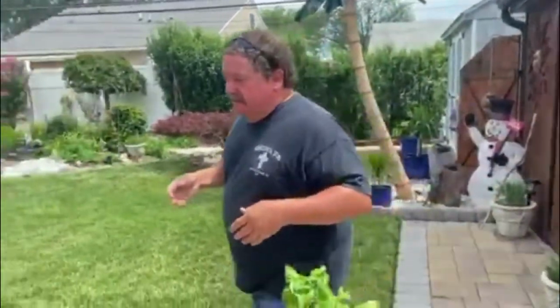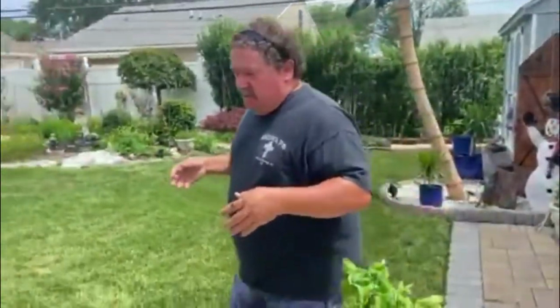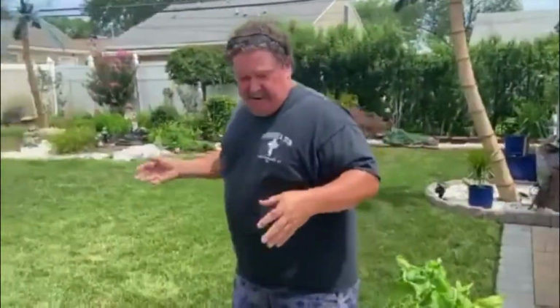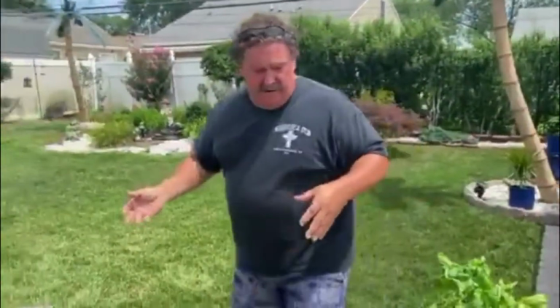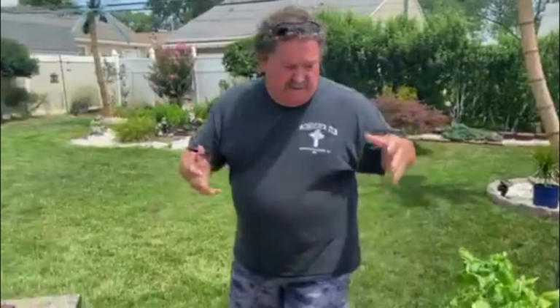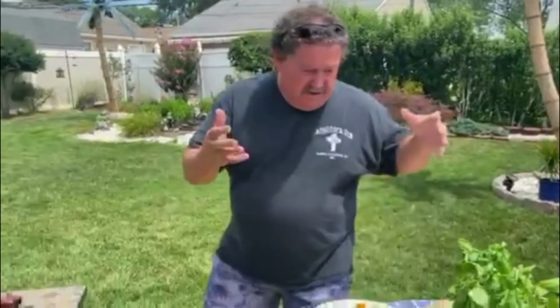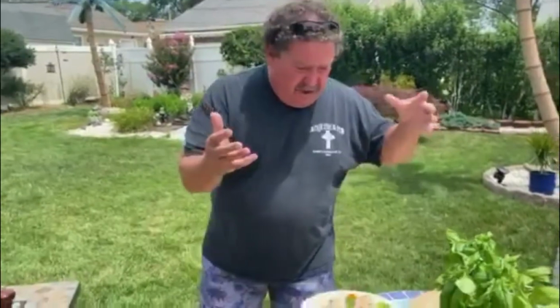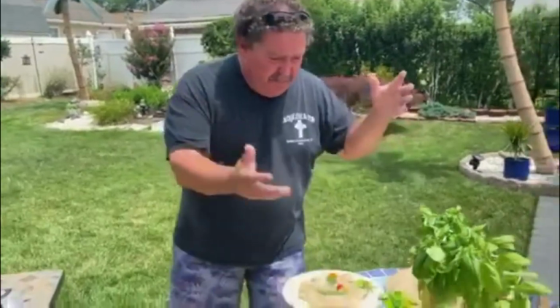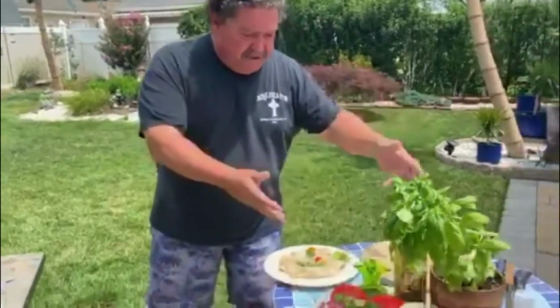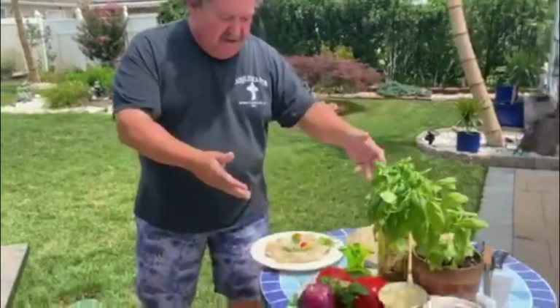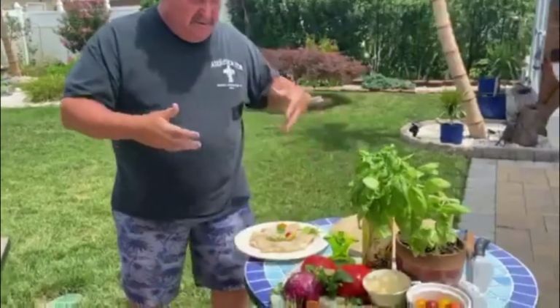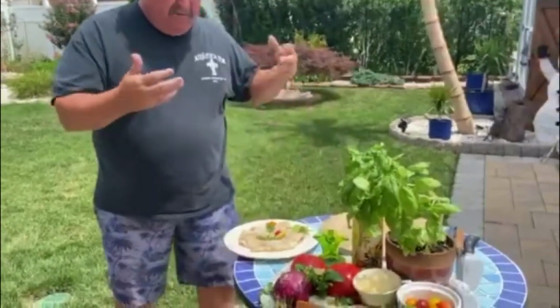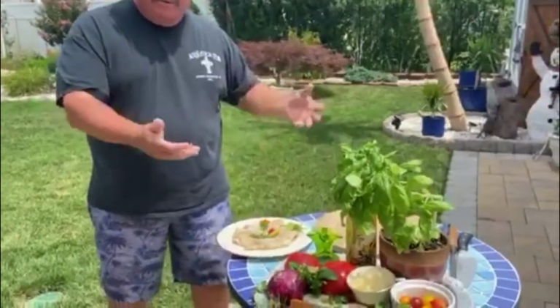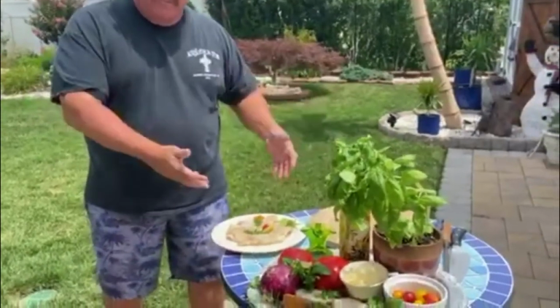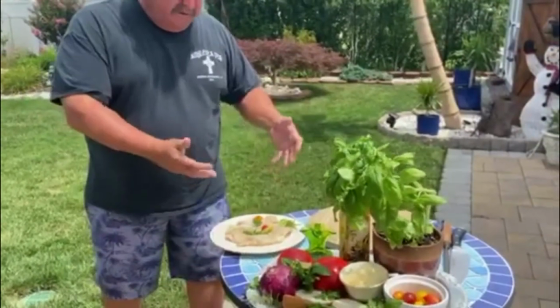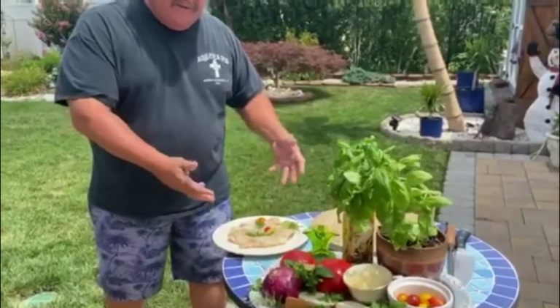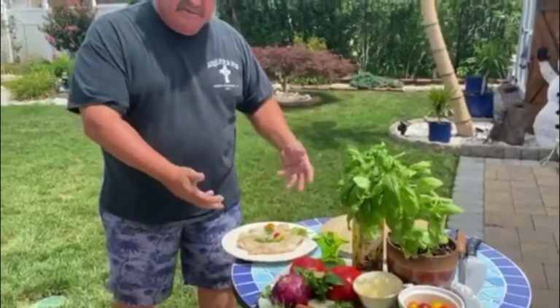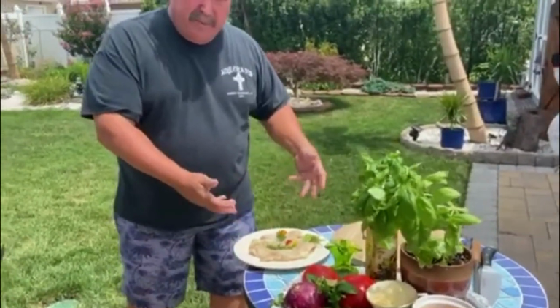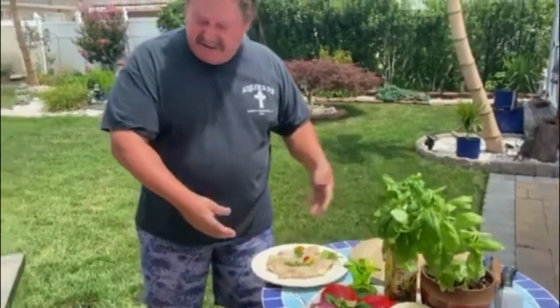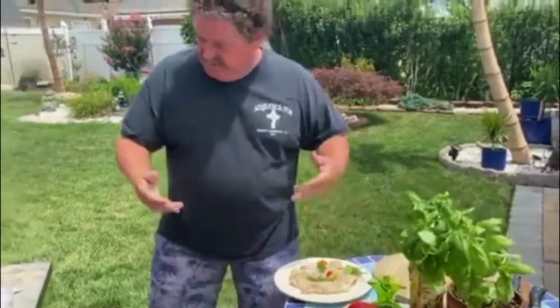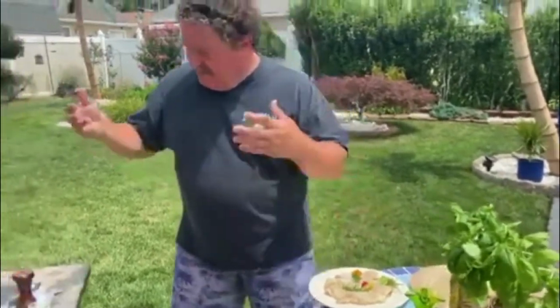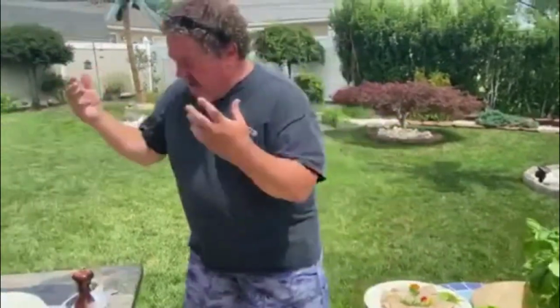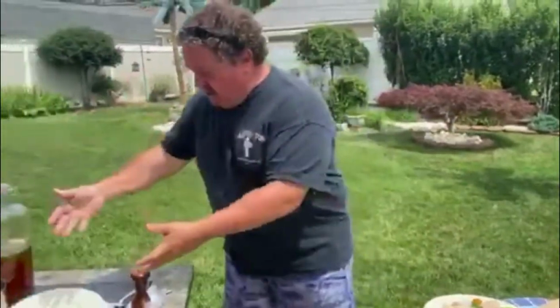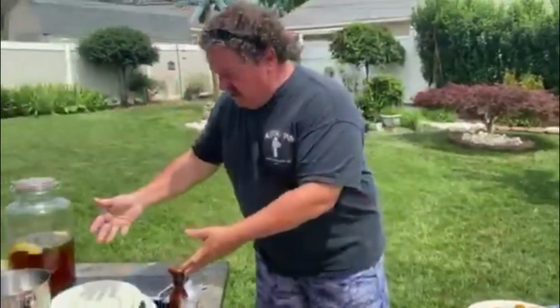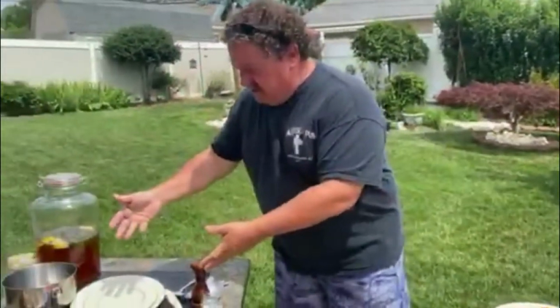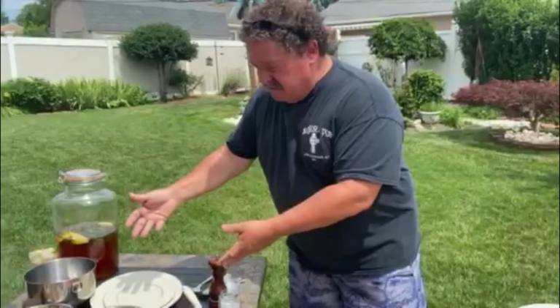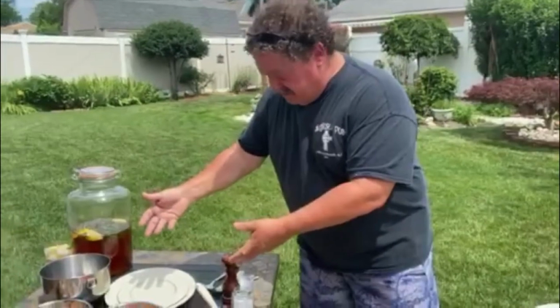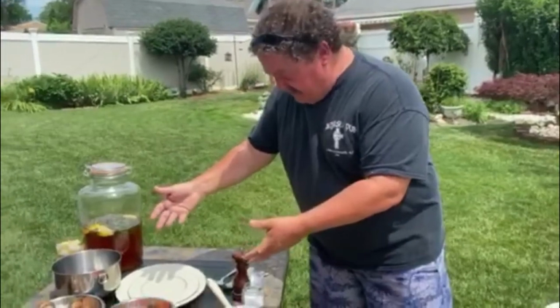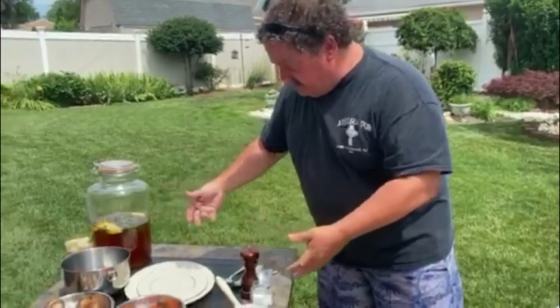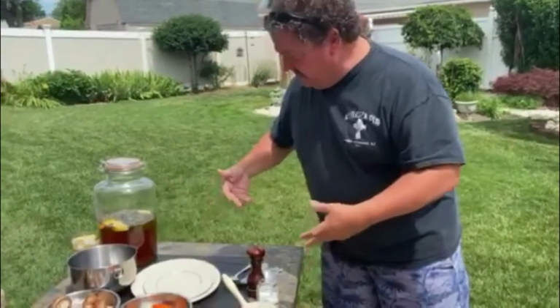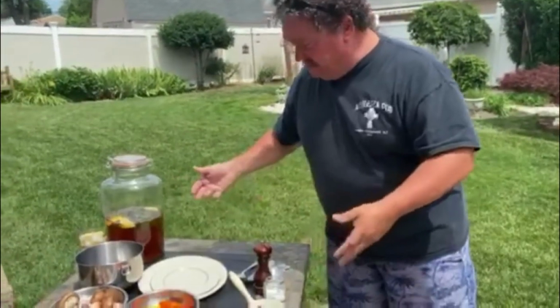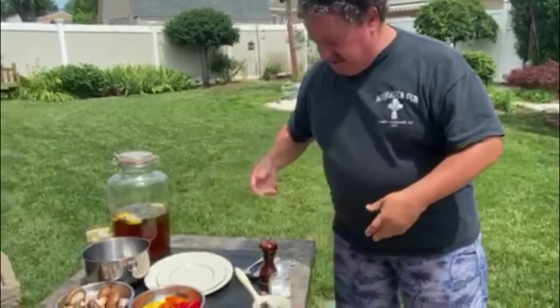So what we're going to do is a quick bruschetta, grill some fresh striped bass, and do some grilled side veggies. Real easy stuff.